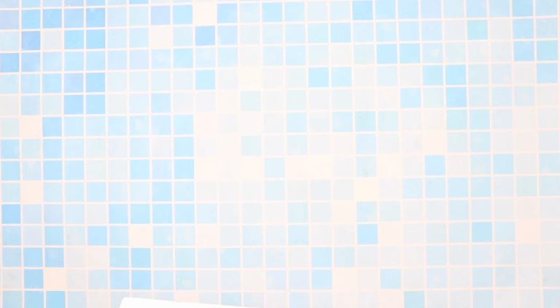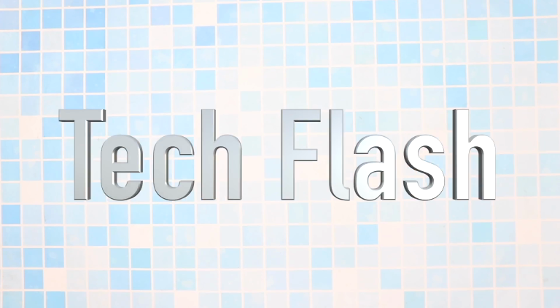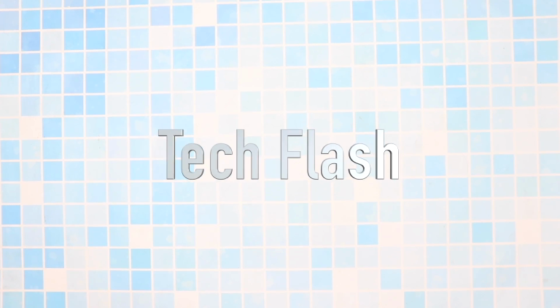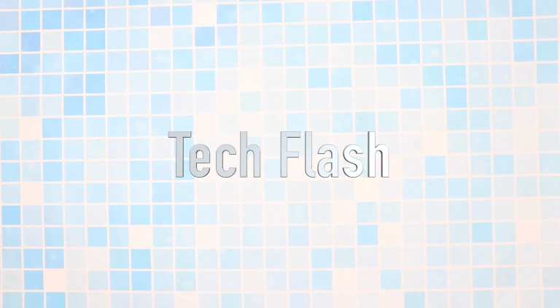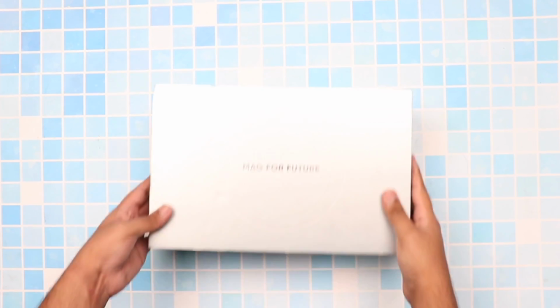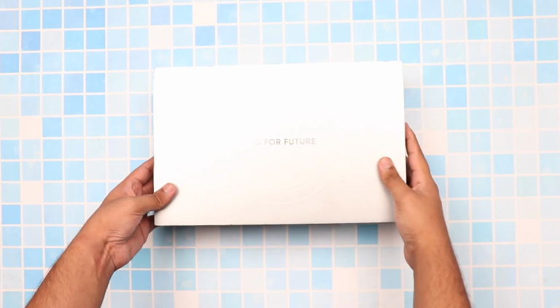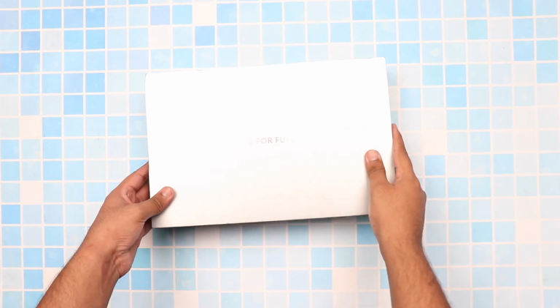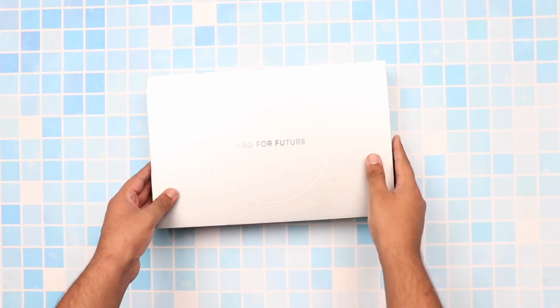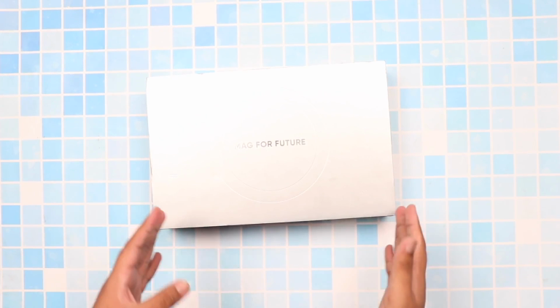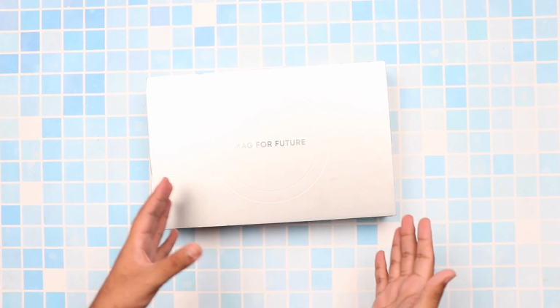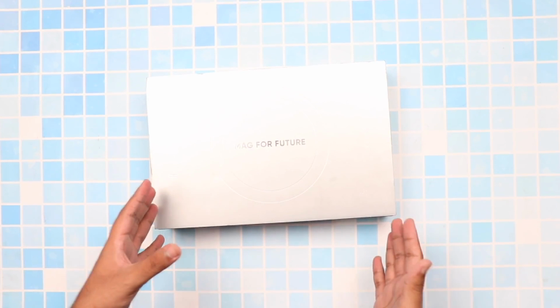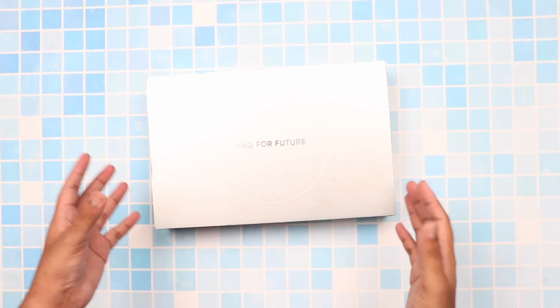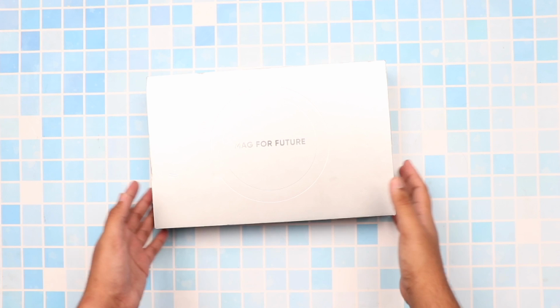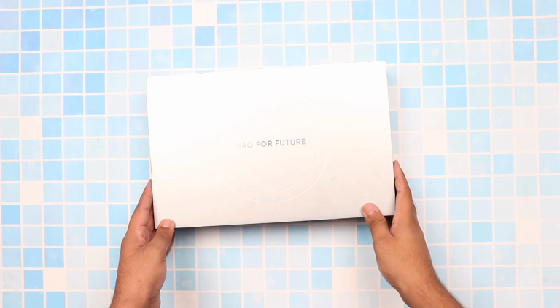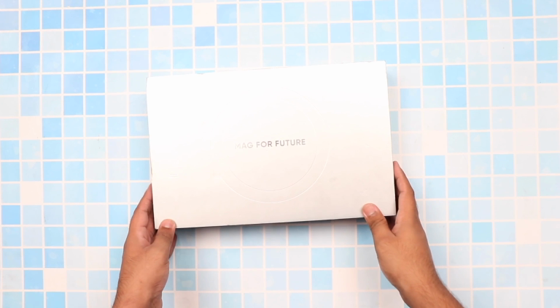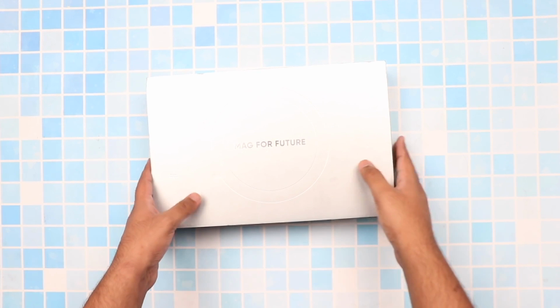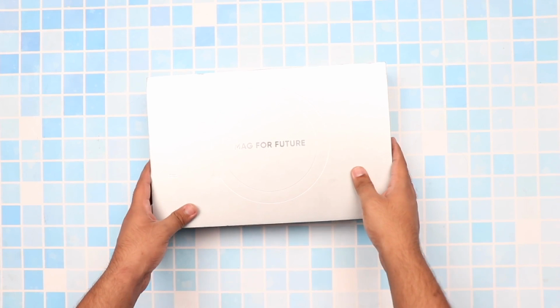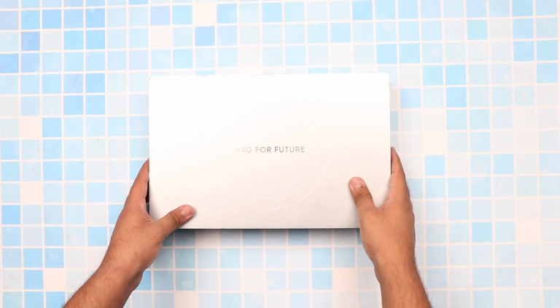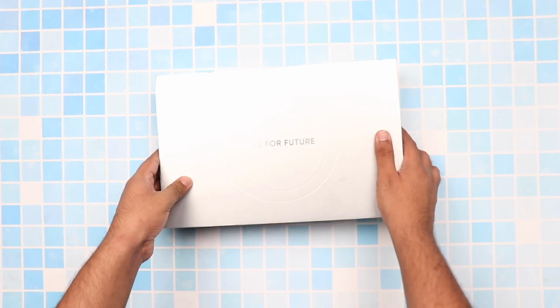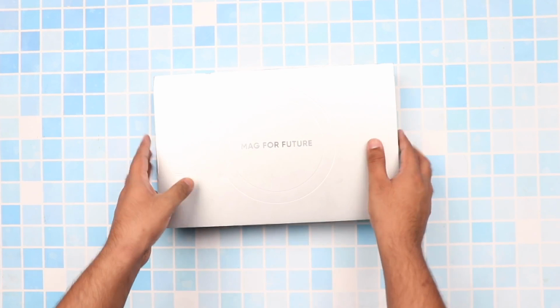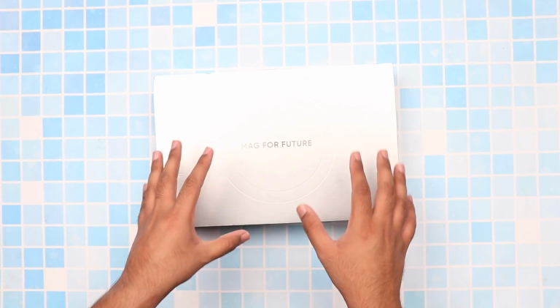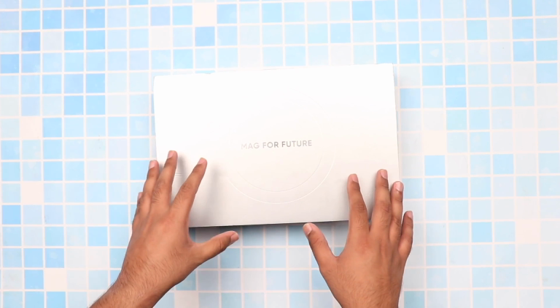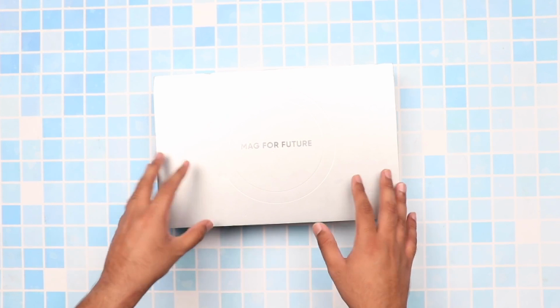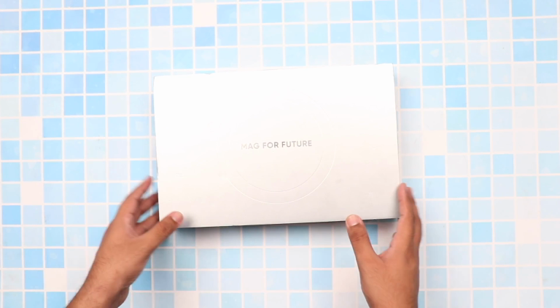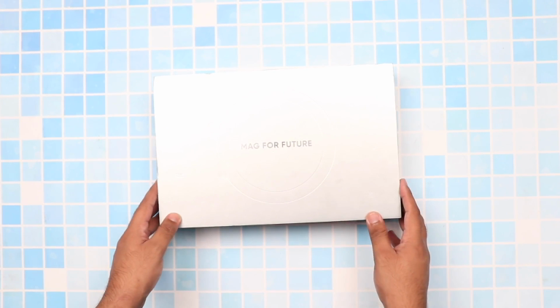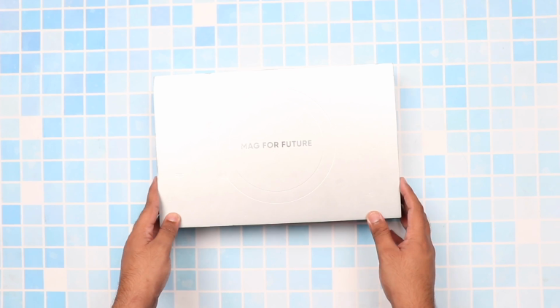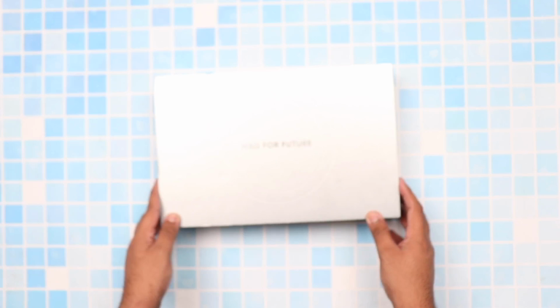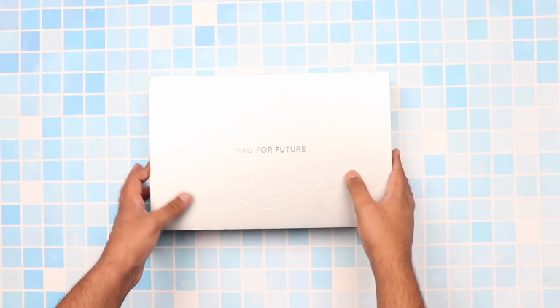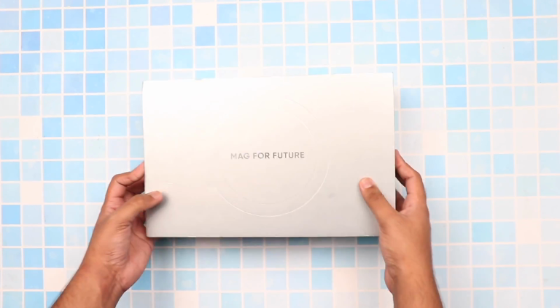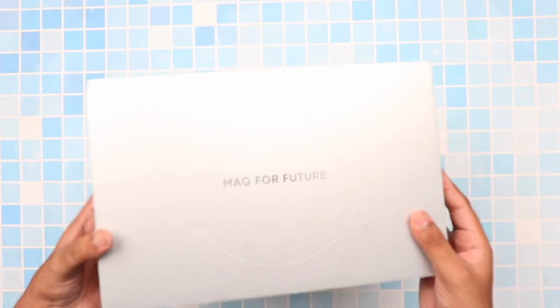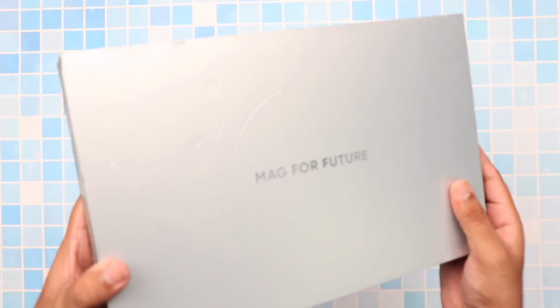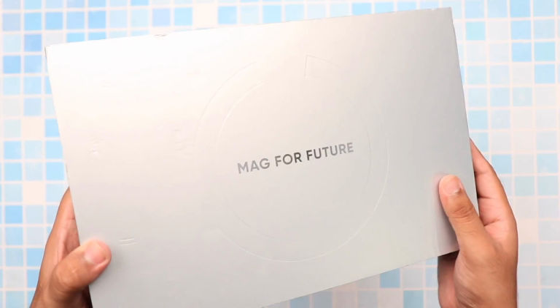Hey guys, TechFlash here, and today I have for you a very exciting unboxing and review. This is actually a first exclusive hands-on look into a phone that I can safely say you won't be able to find a video about anywhere else on YouTube.